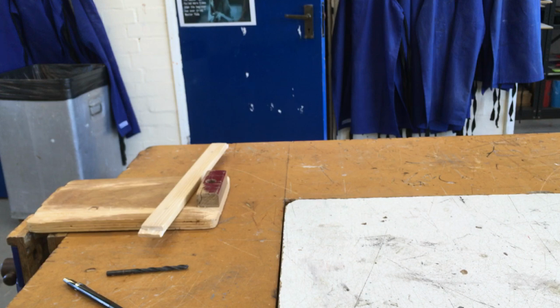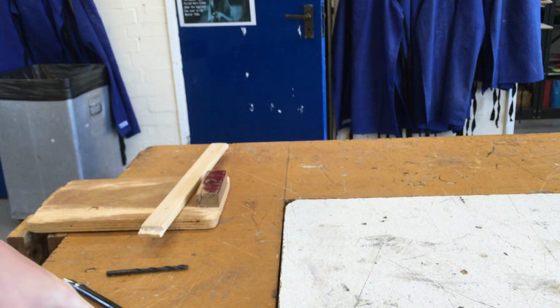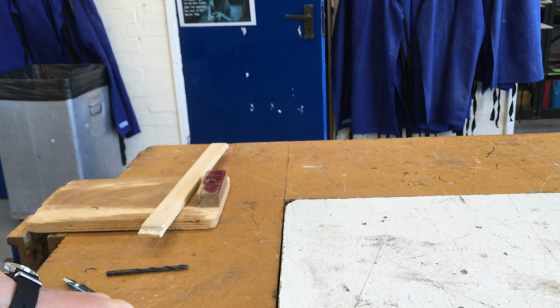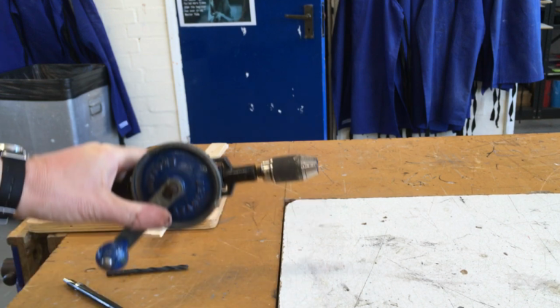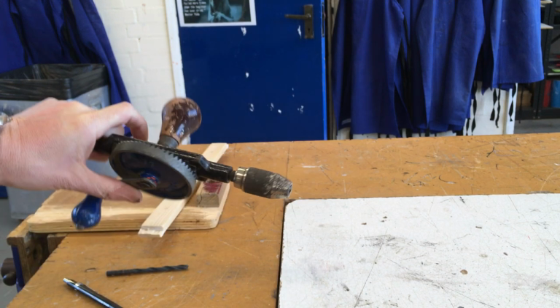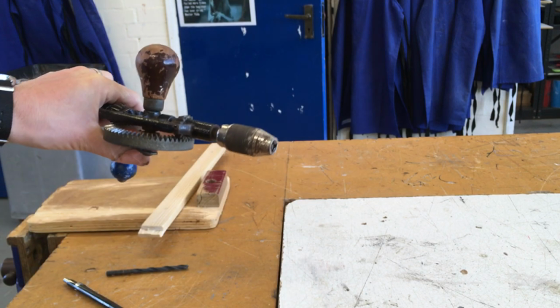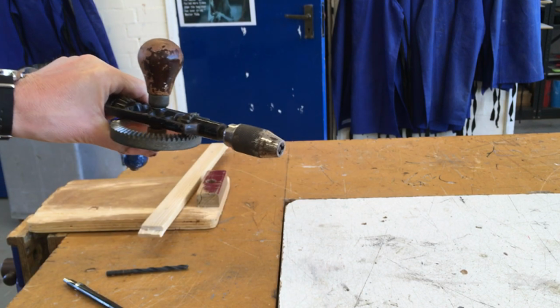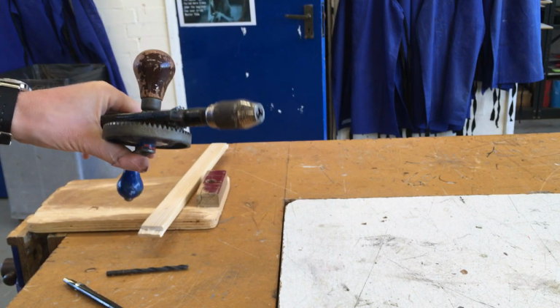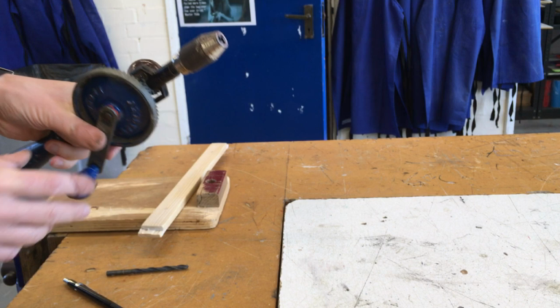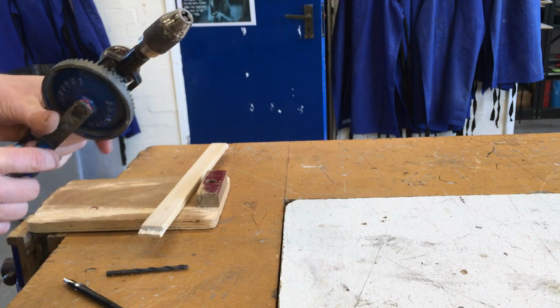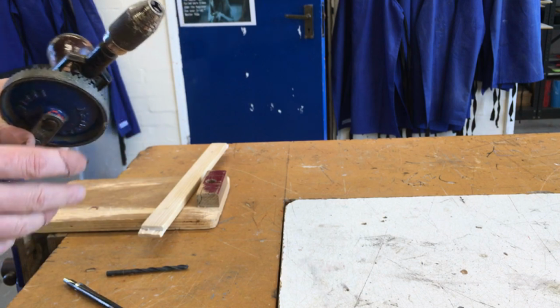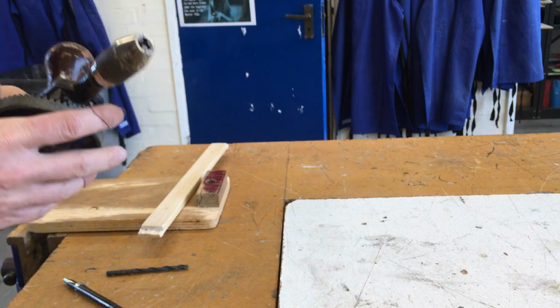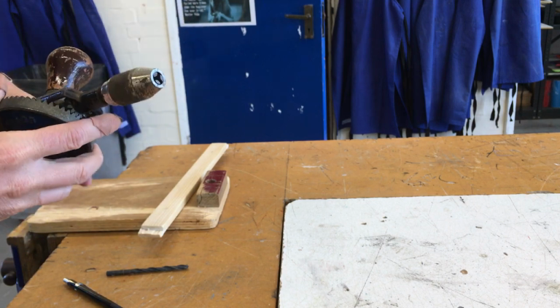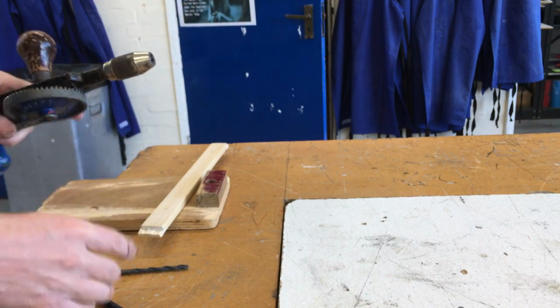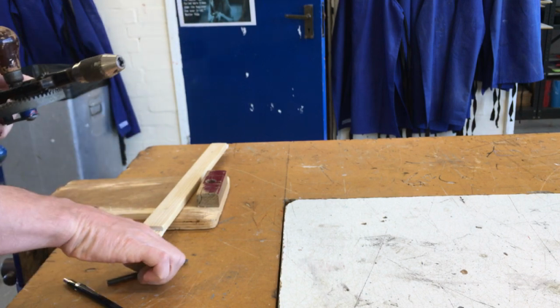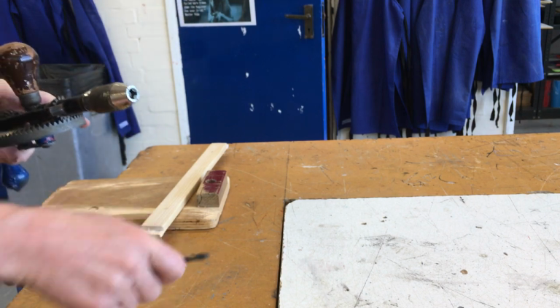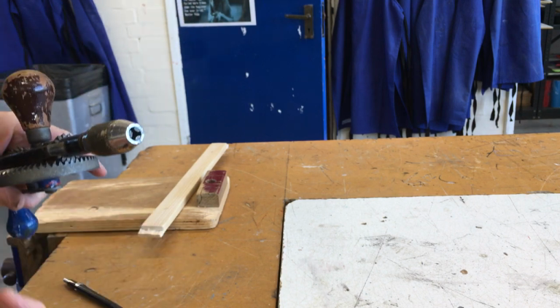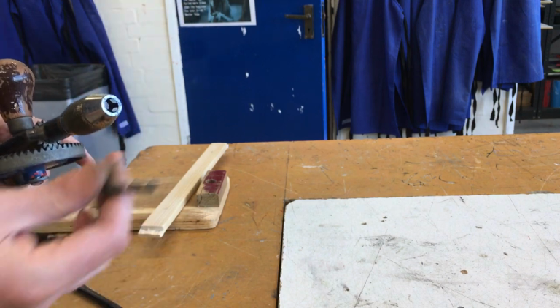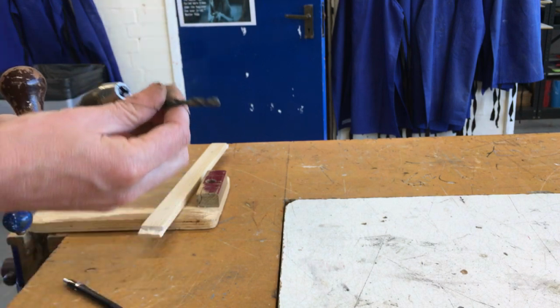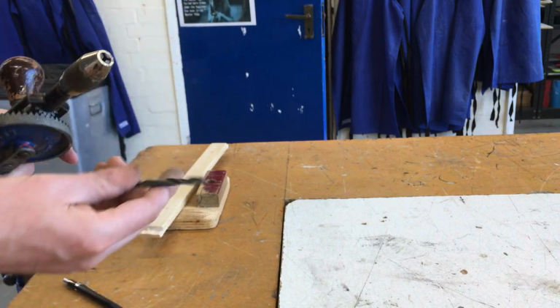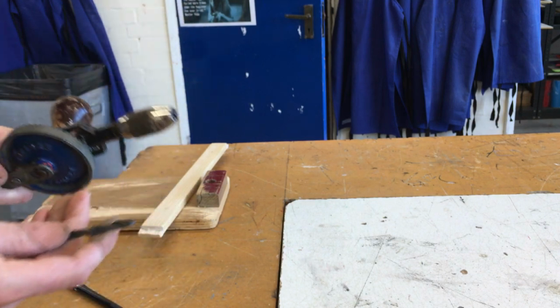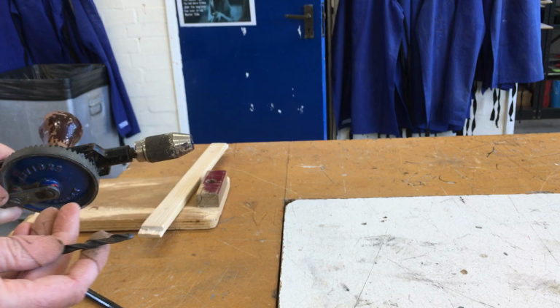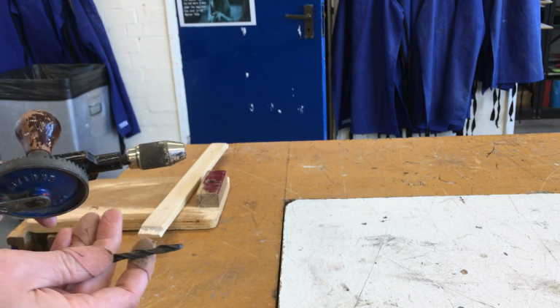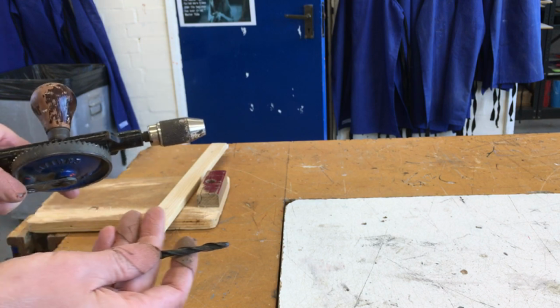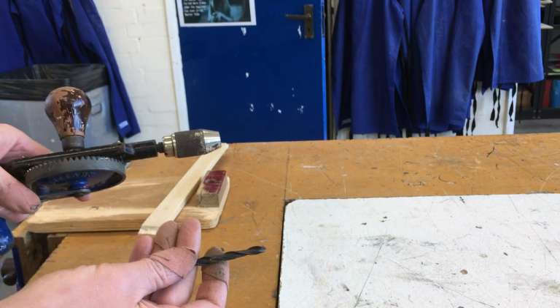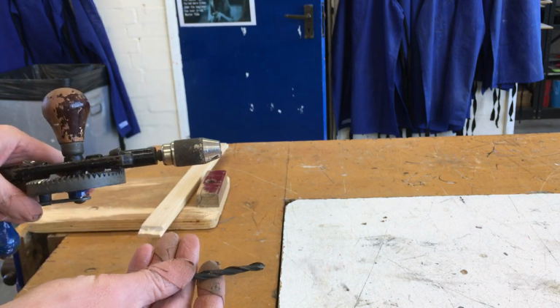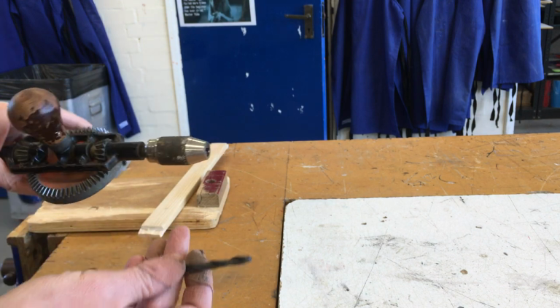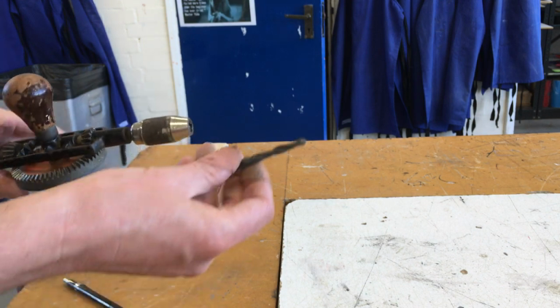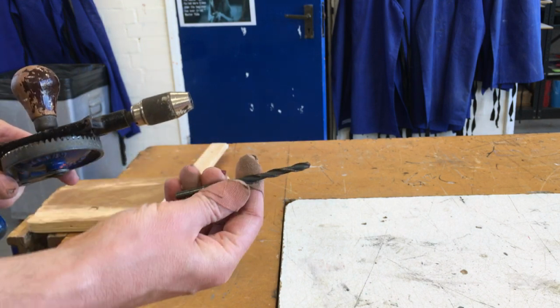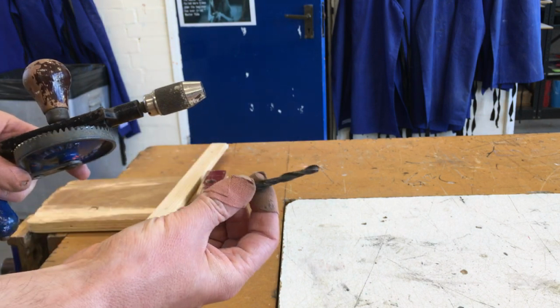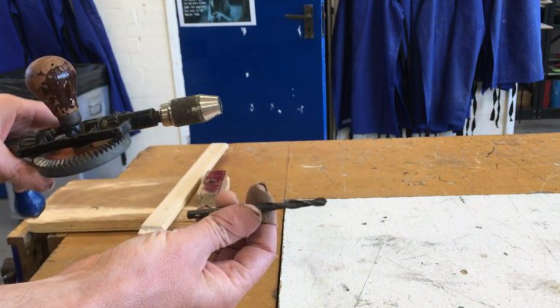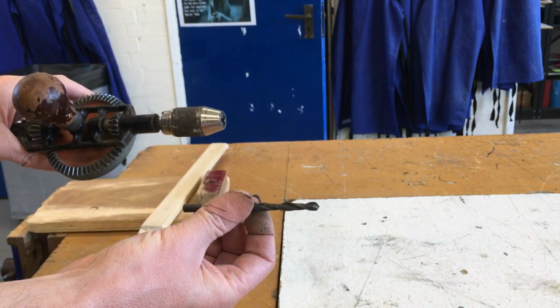These hand drills are perfectly adequate for drilling holes, especially if you're doing small ones in small pieces of wood. Sometimes it's easier to do that, especially in a busy workshop when there might be many machines.